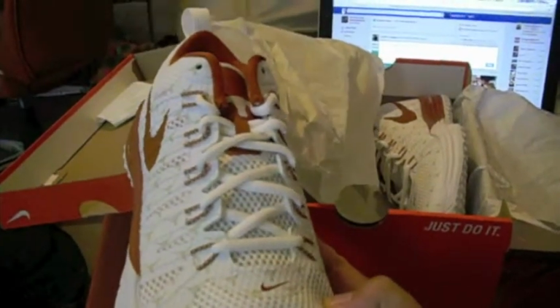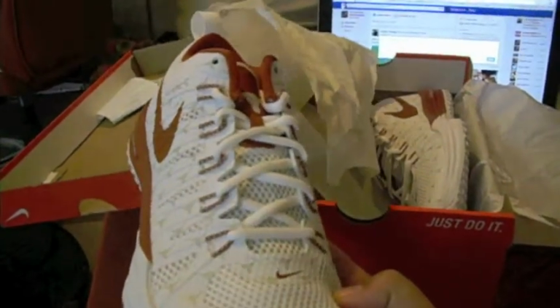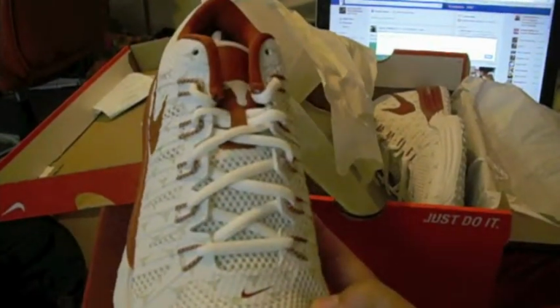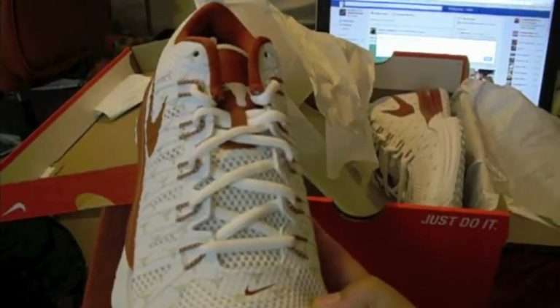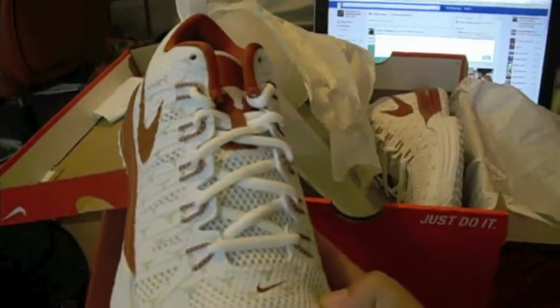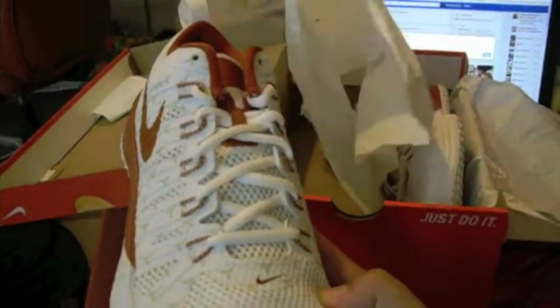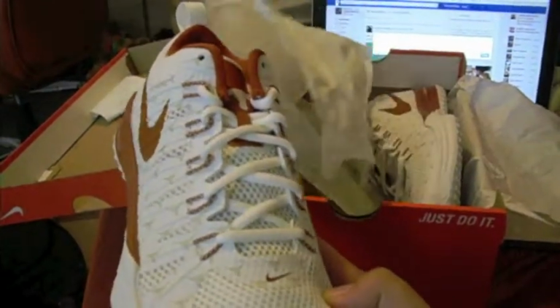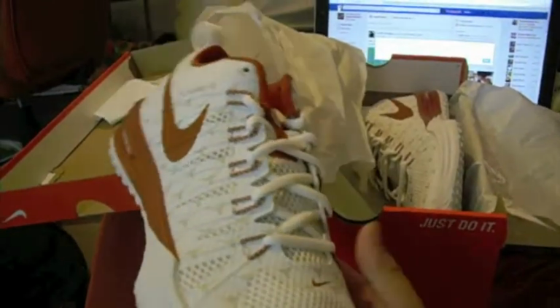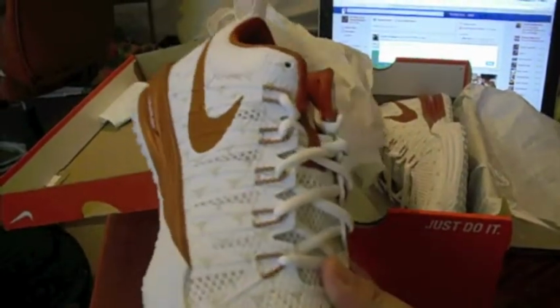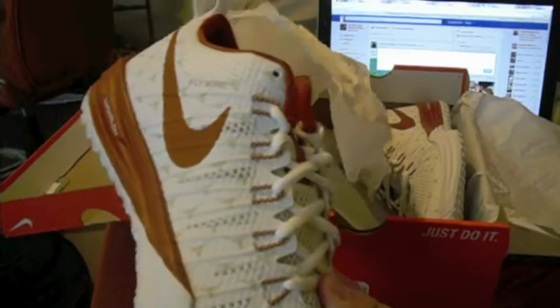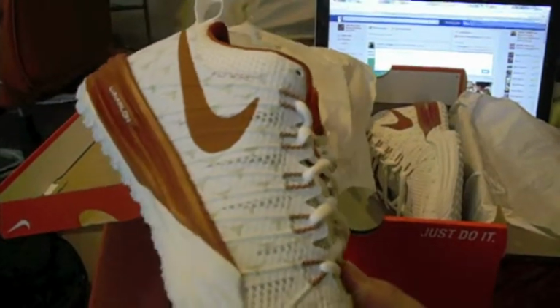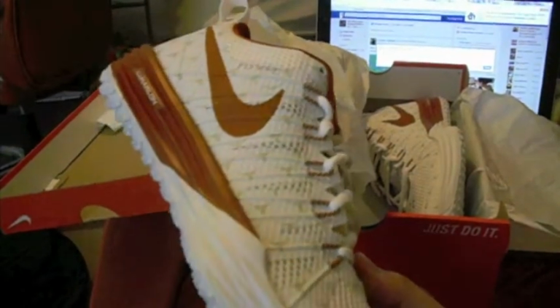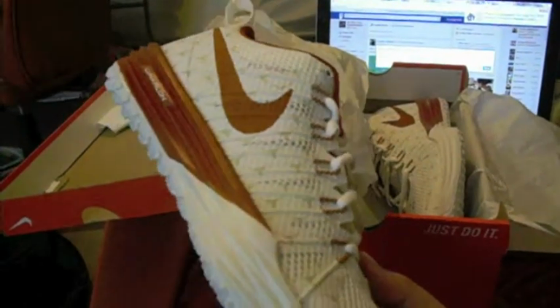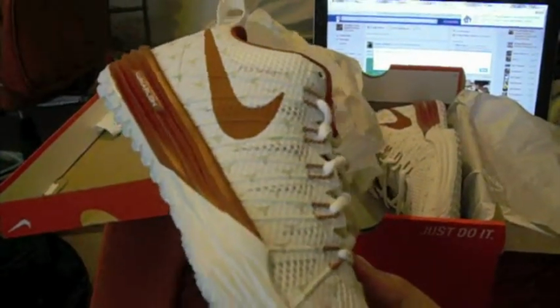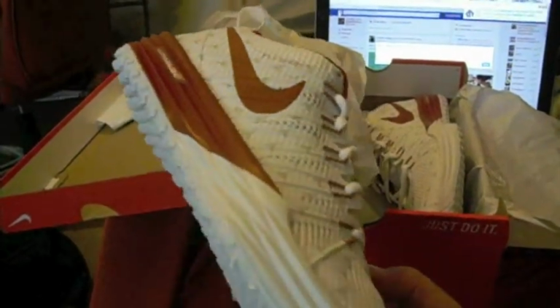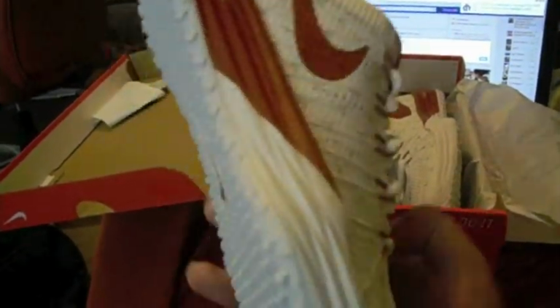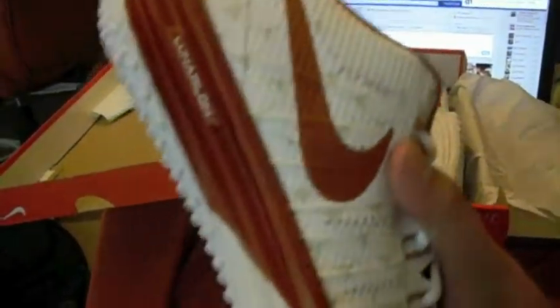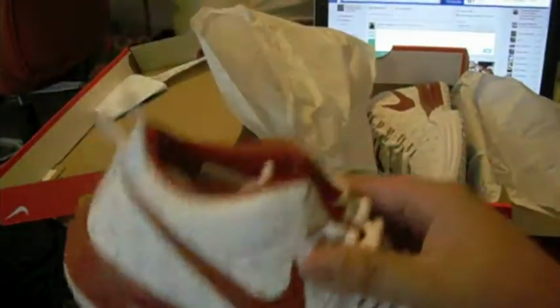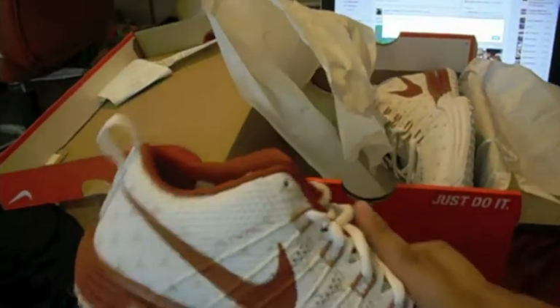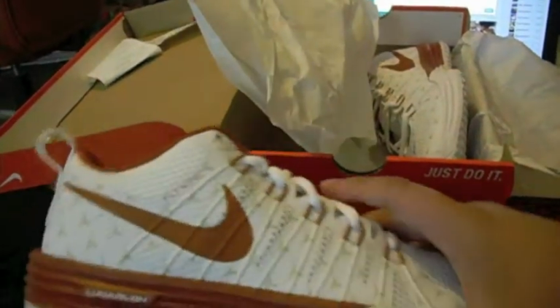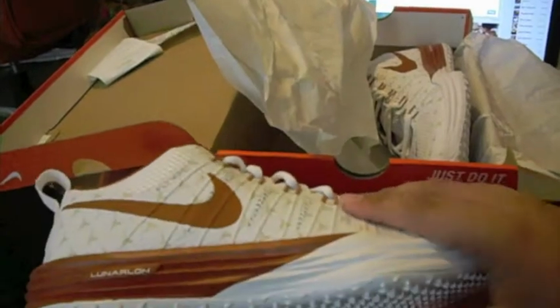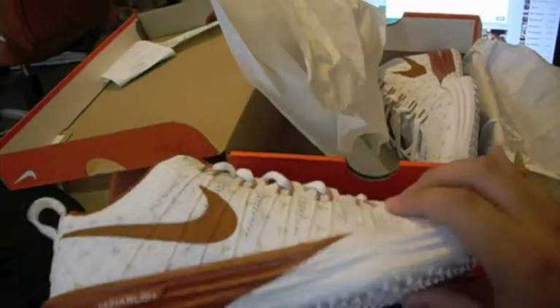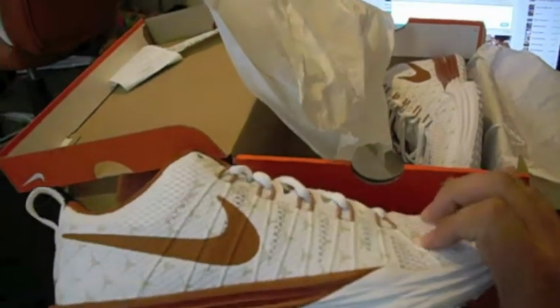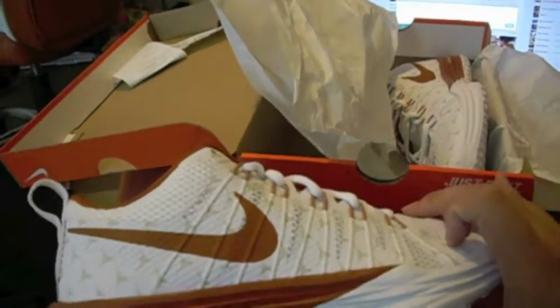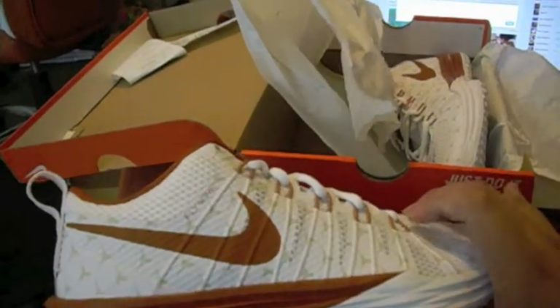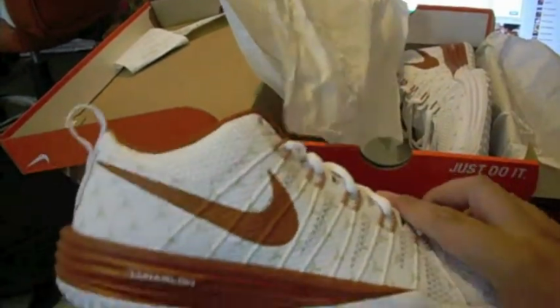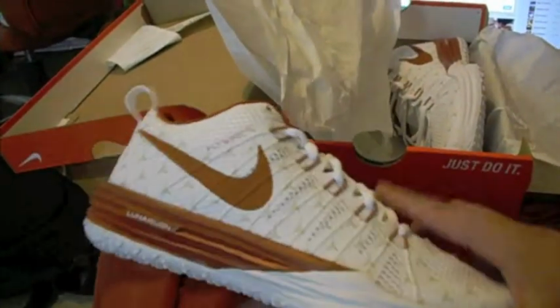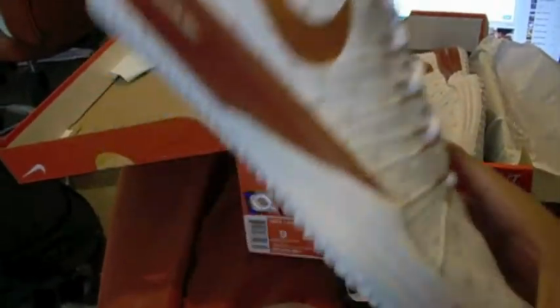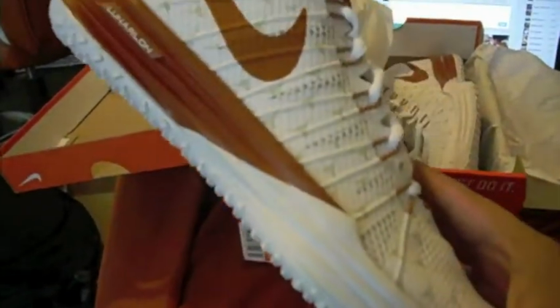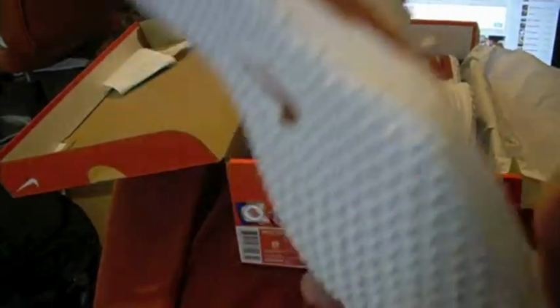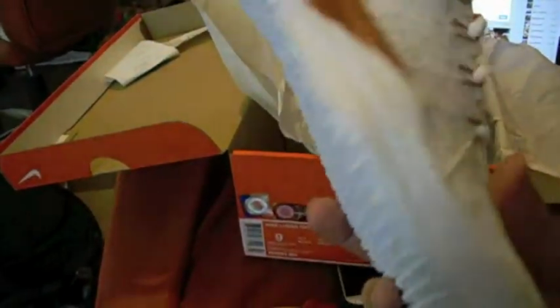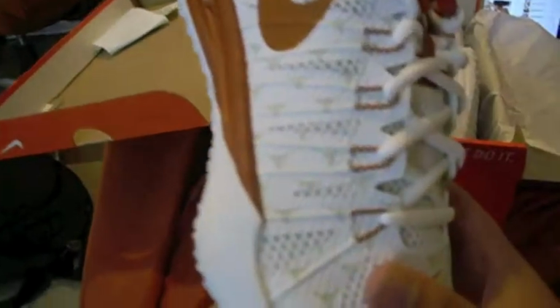He actually graduated from the University of Texas, which was a really big accomplishment for him. I'm really proud of him for doing that because he was, I think, one of two people in his family to graduate and go to college. He's a really big Texas Longhorn supporter and so am I, and I bought him these shoes for his birthday.